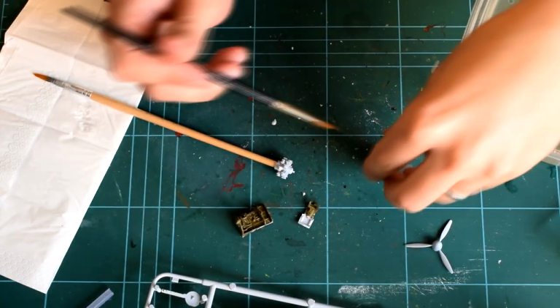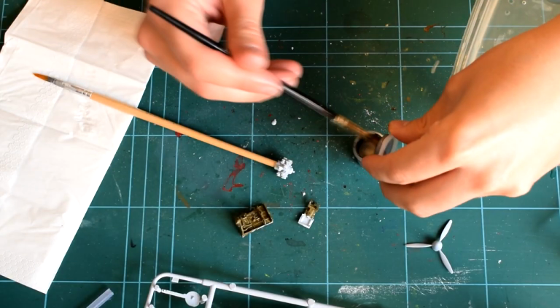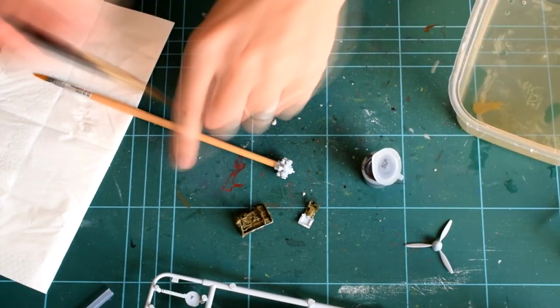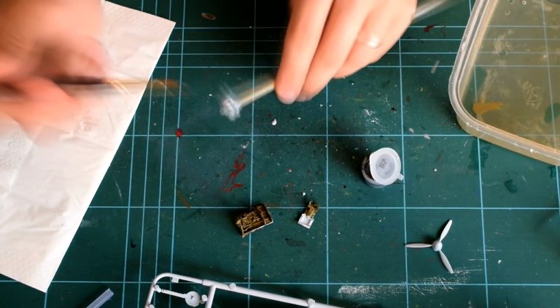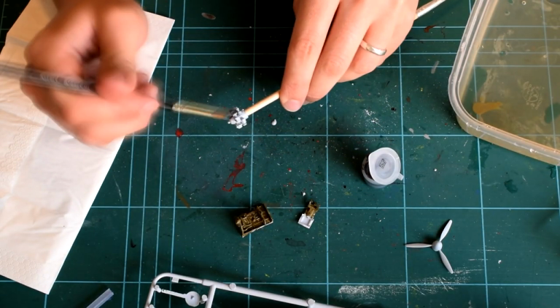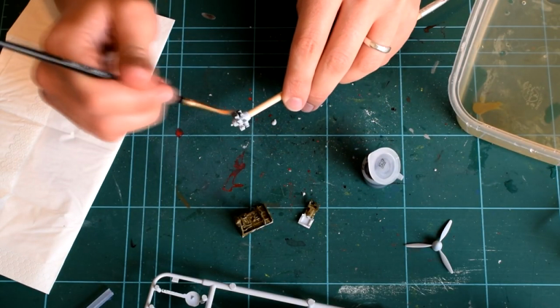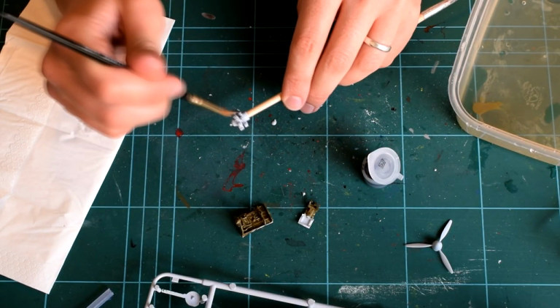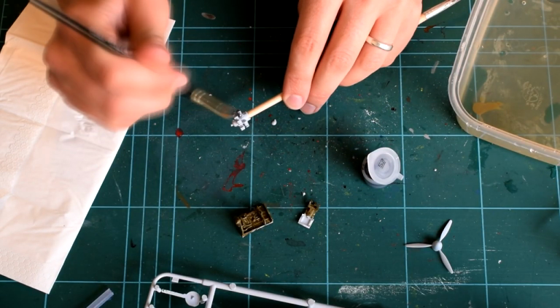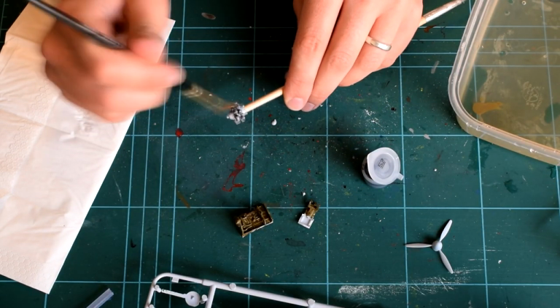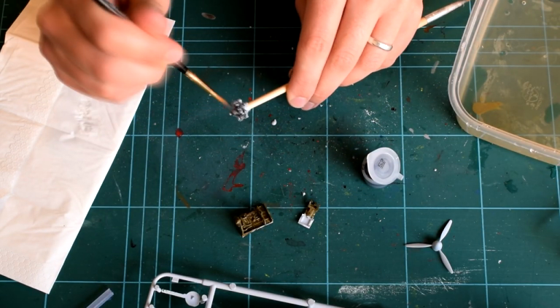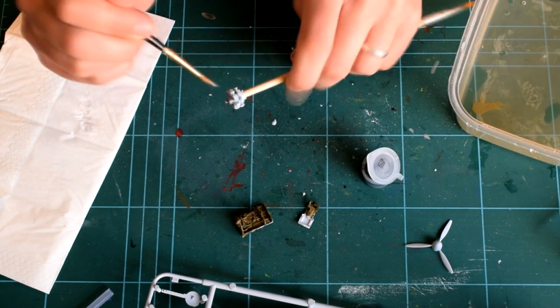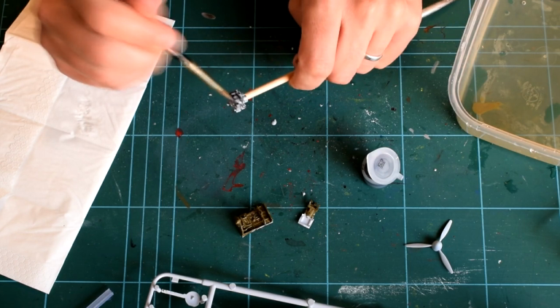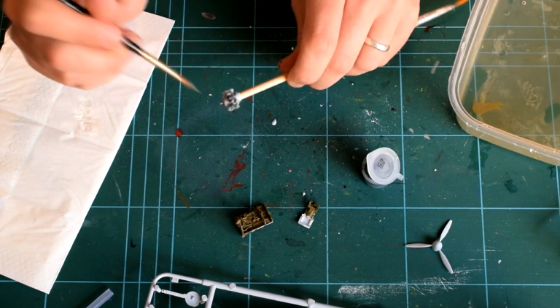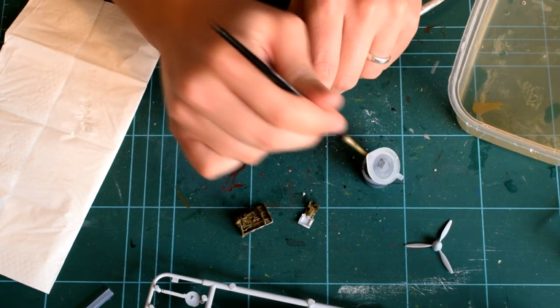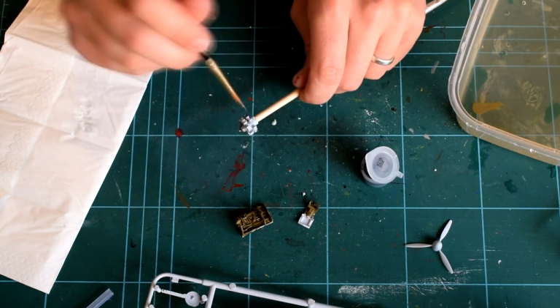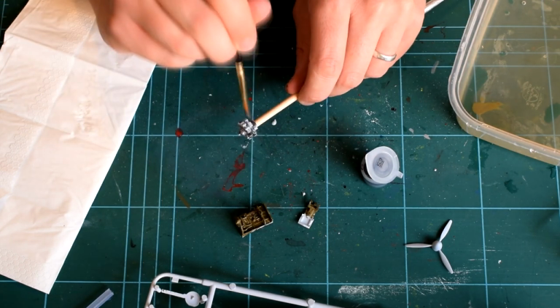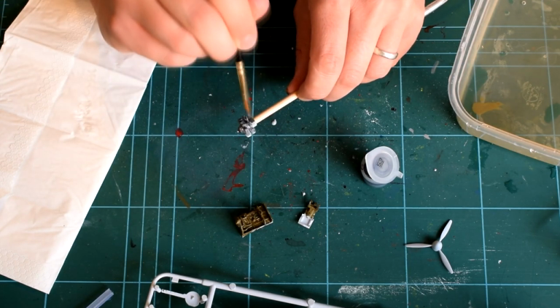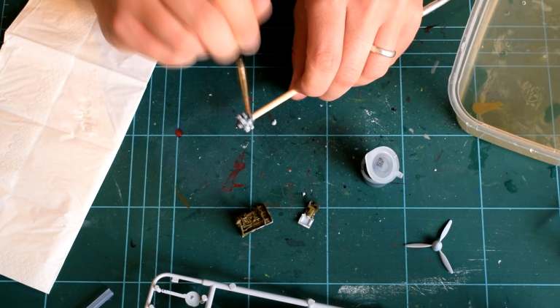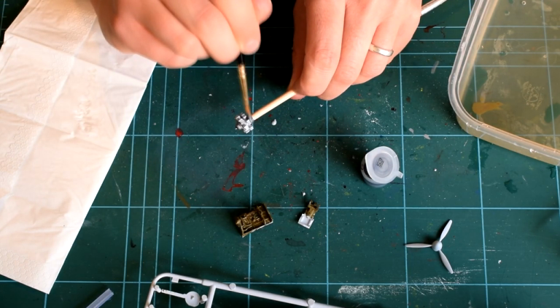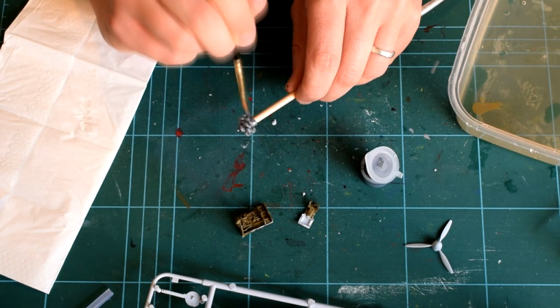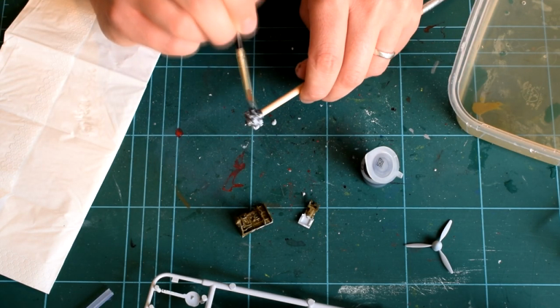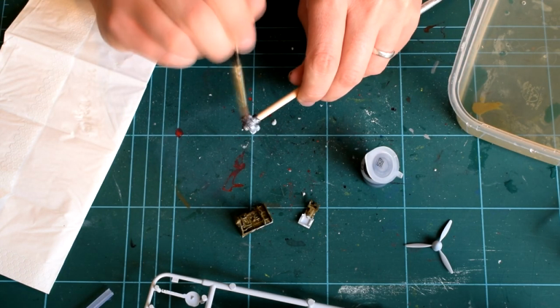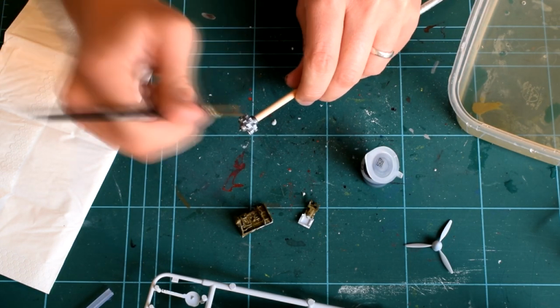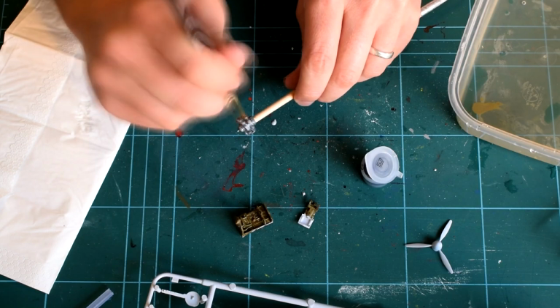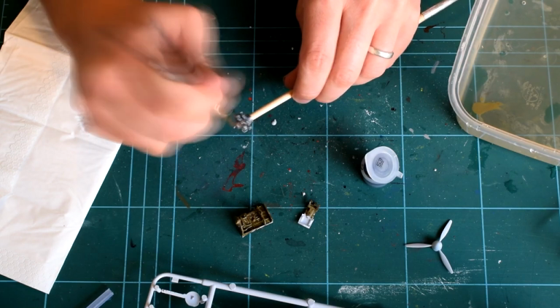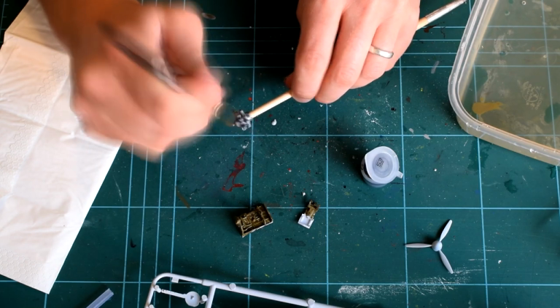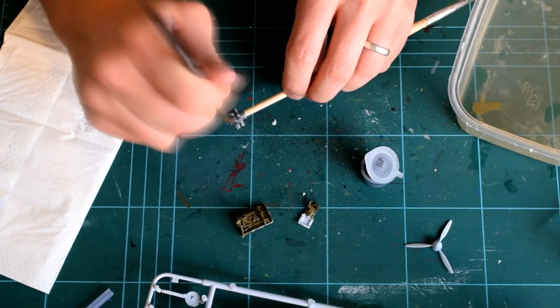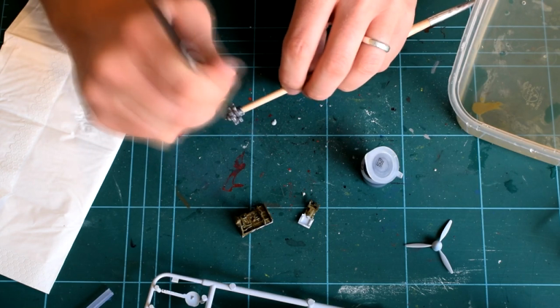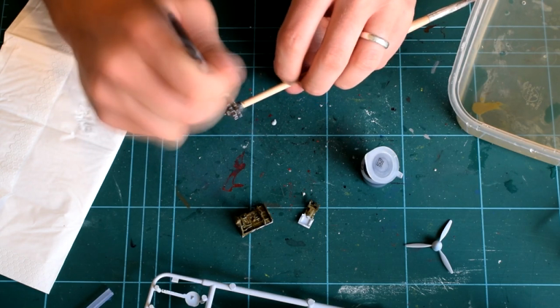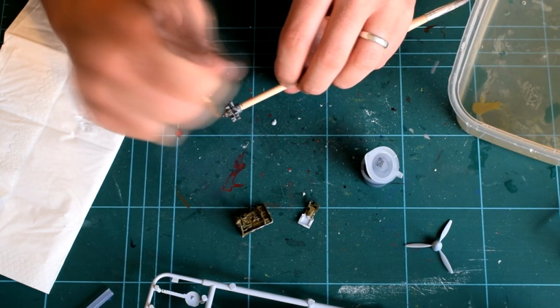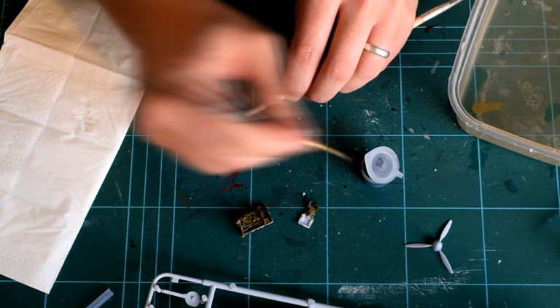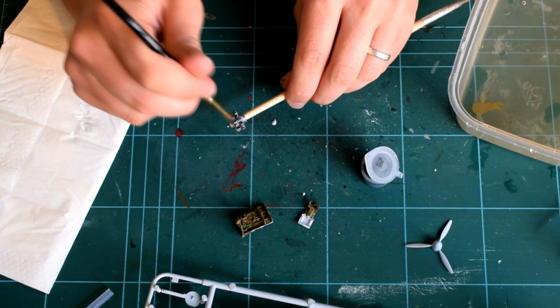Next, I painted the engine with Humbrol 53 gunmetal grey, which is a paint not included in the kit. The instructions suggested Humbrol 33 black, and I decided that a metallic colour would be more suitable instead.